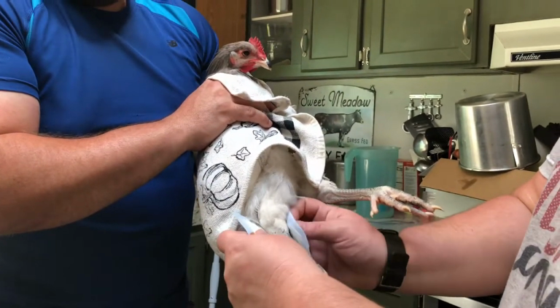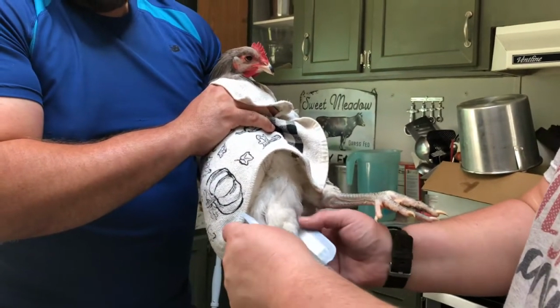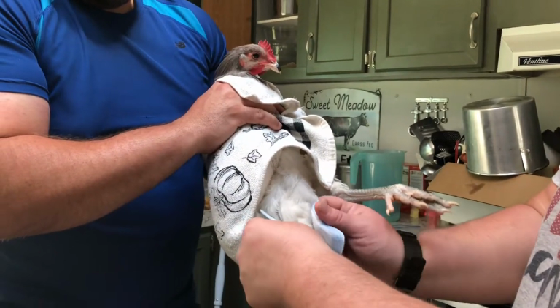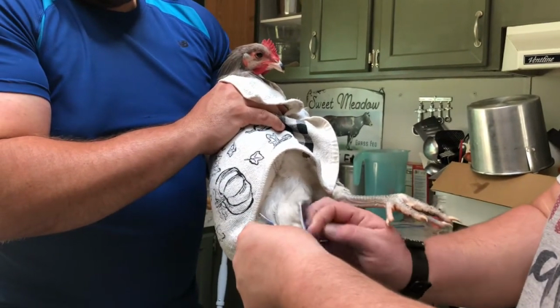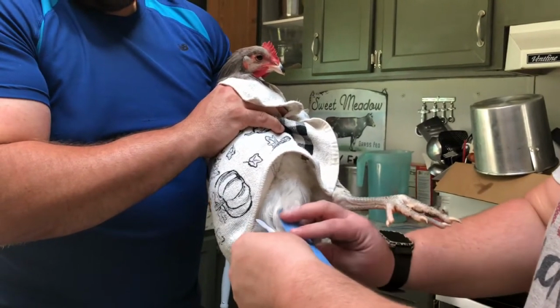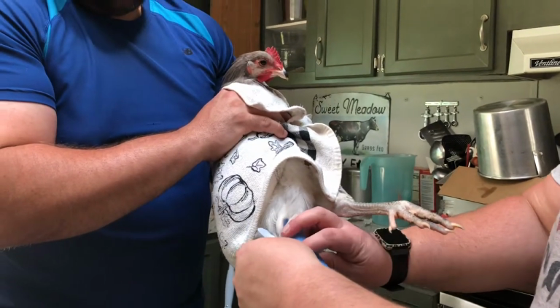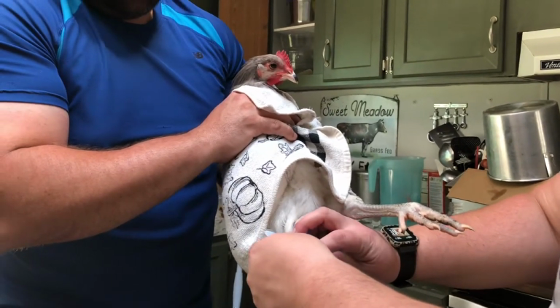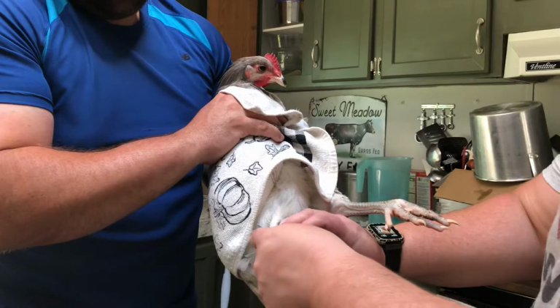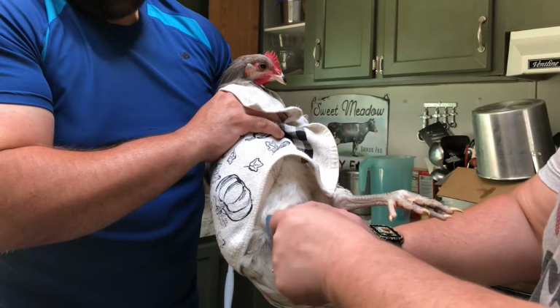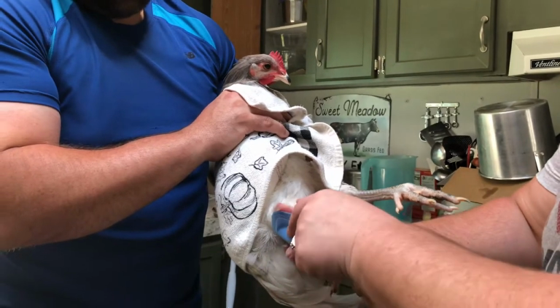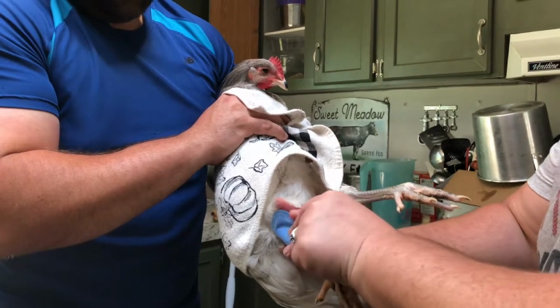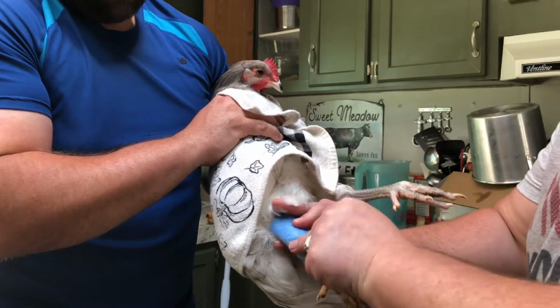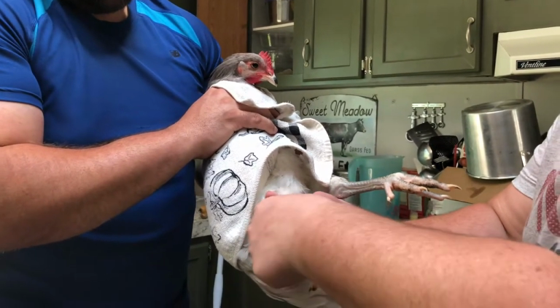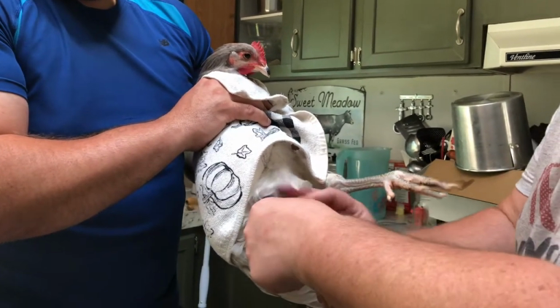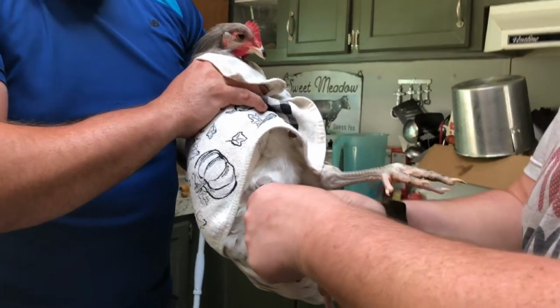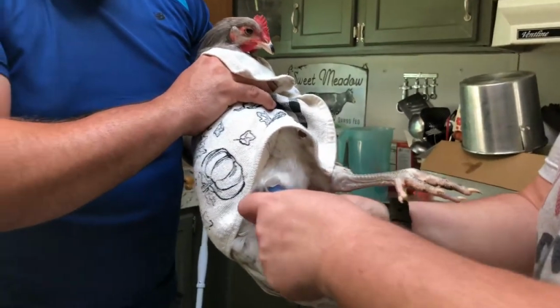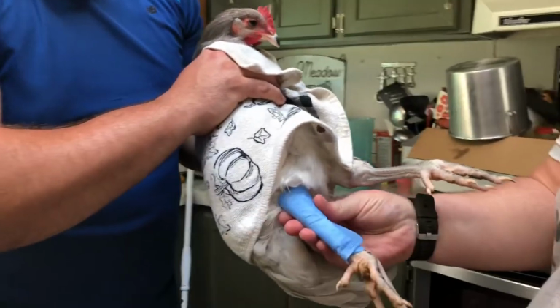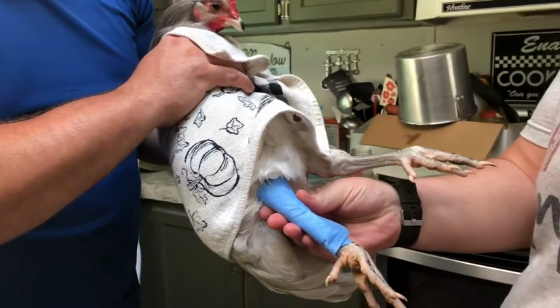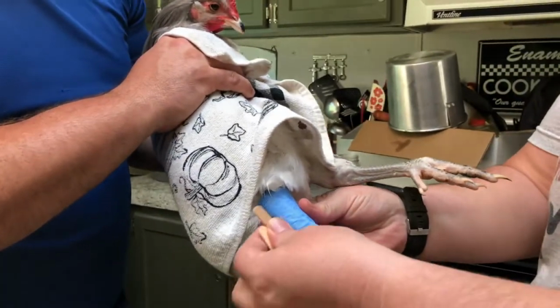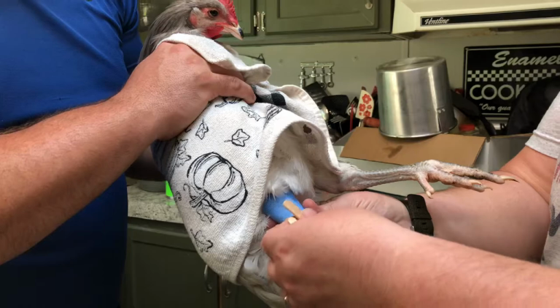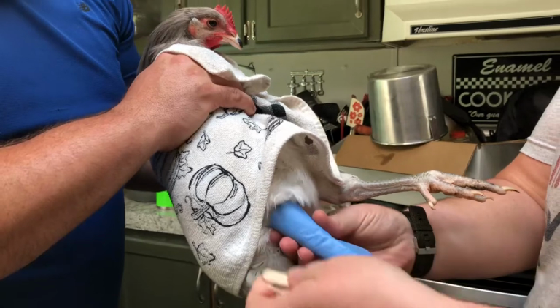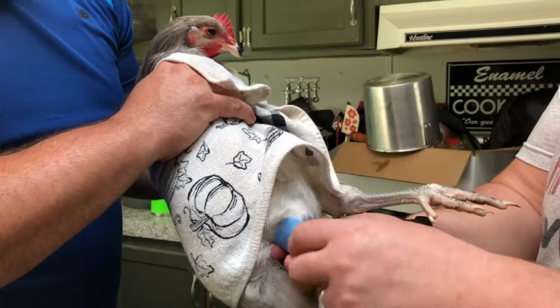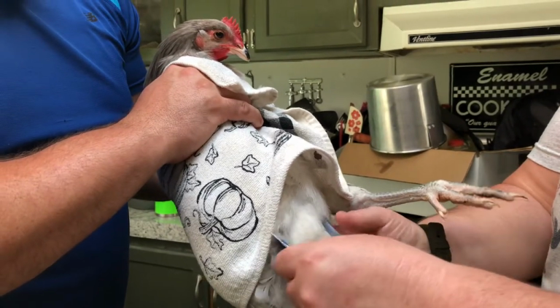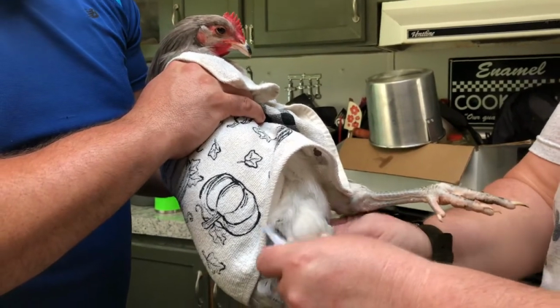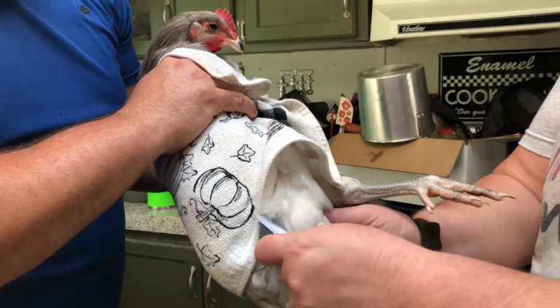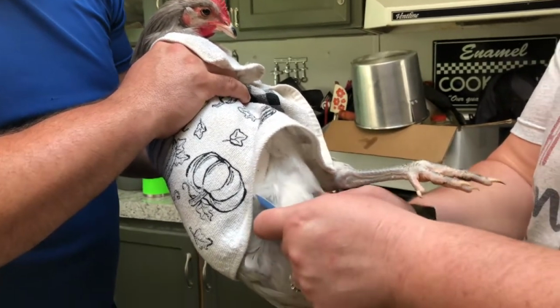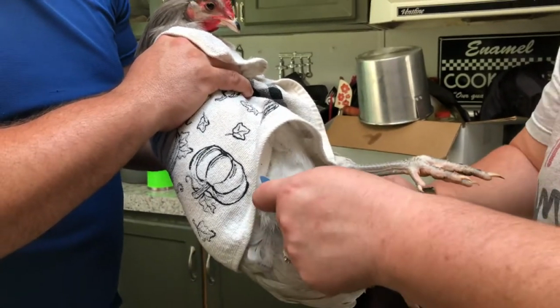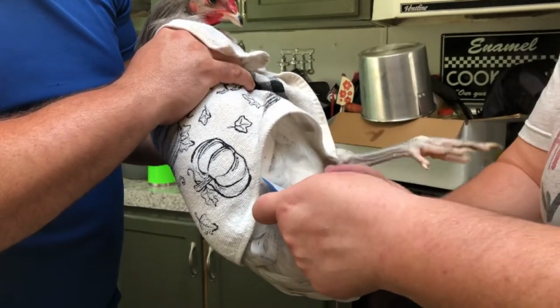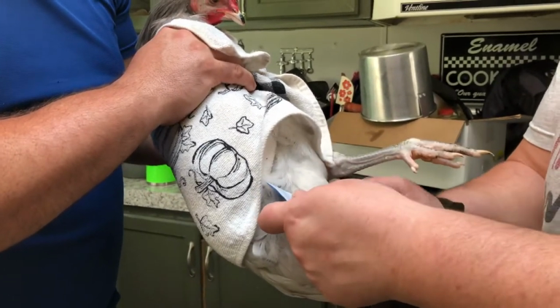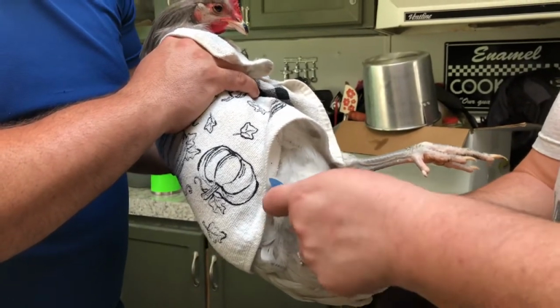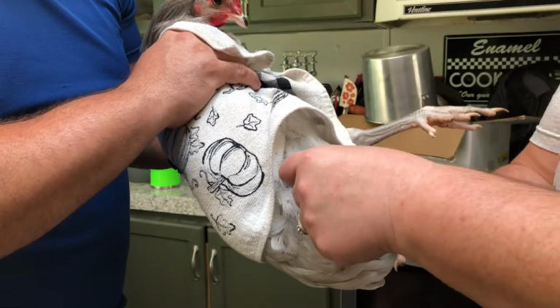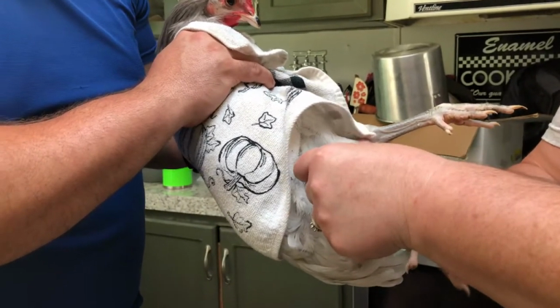We're going to splint this chicken's broken leg. We're going to wrap it so that the sticks don't rub it. I think I need to cut that down — actually, I'm not going to cut it down.